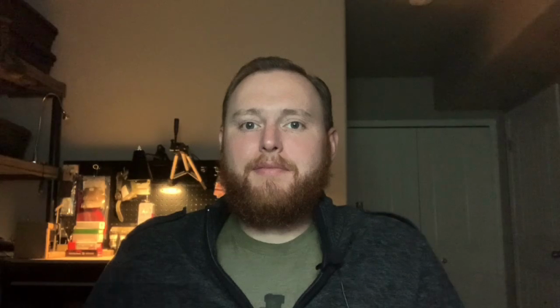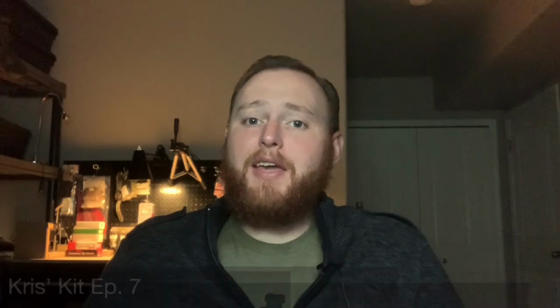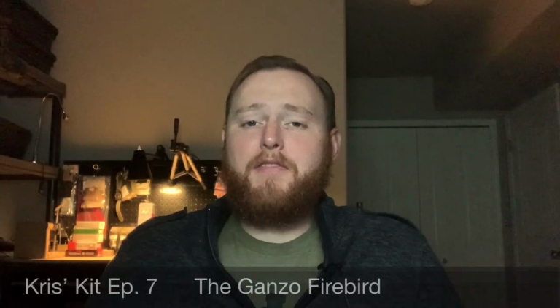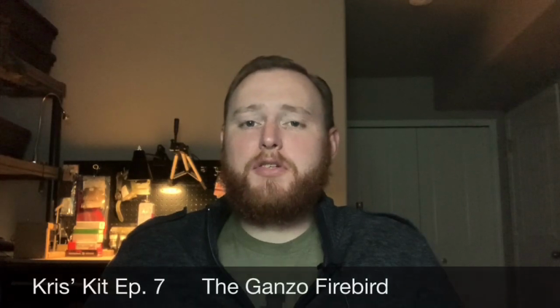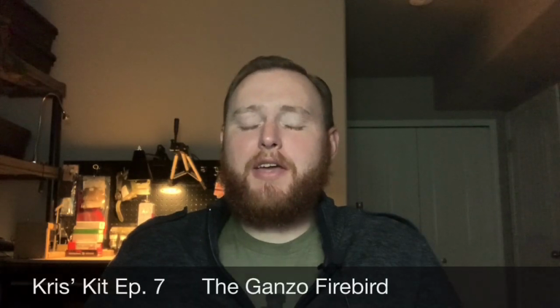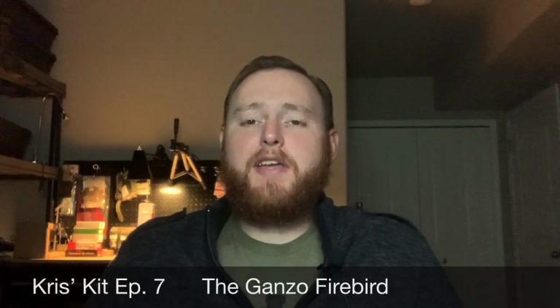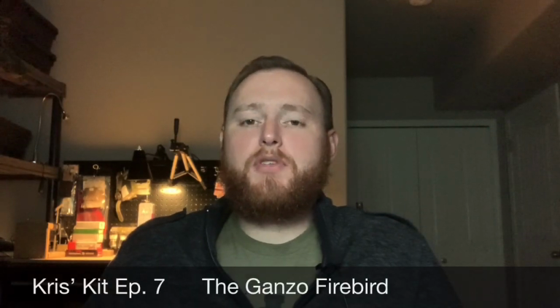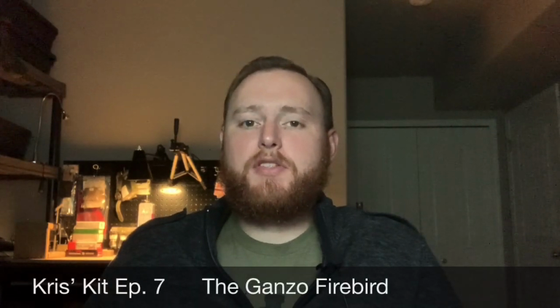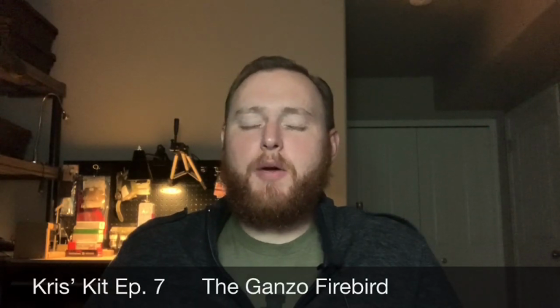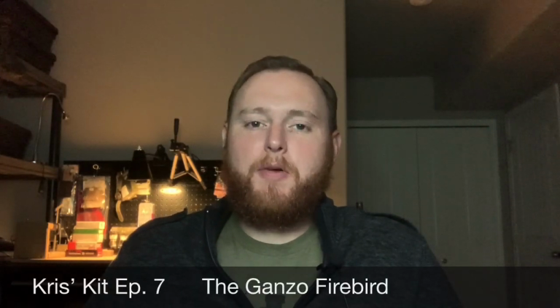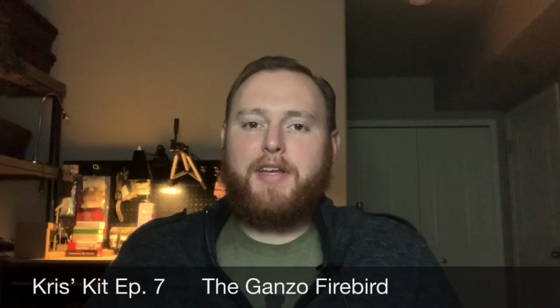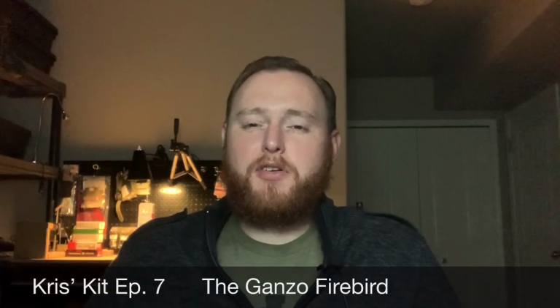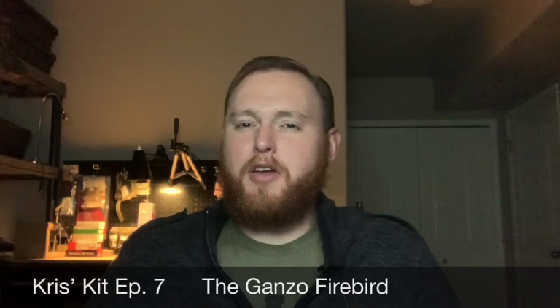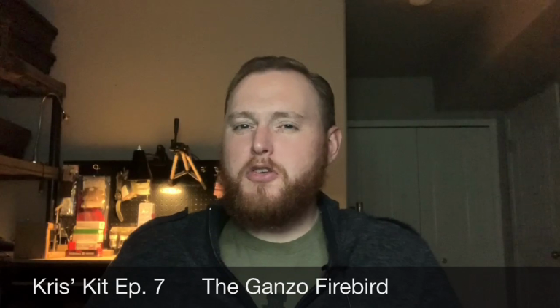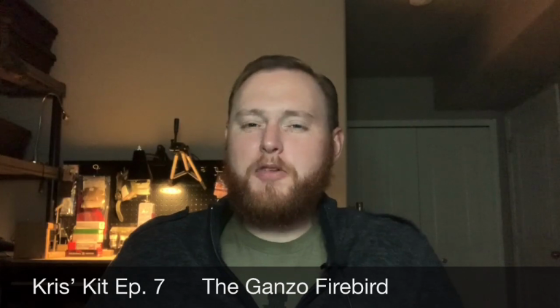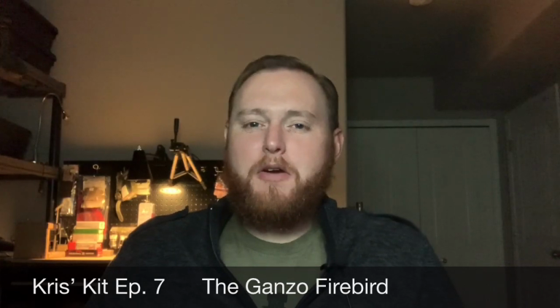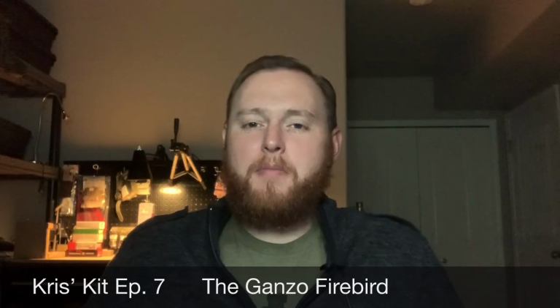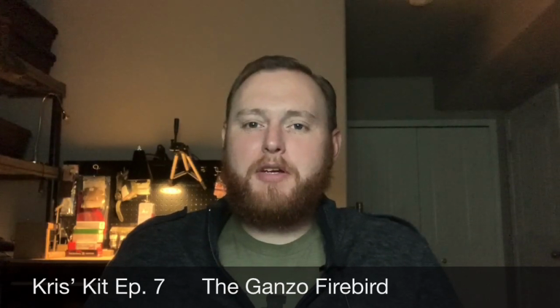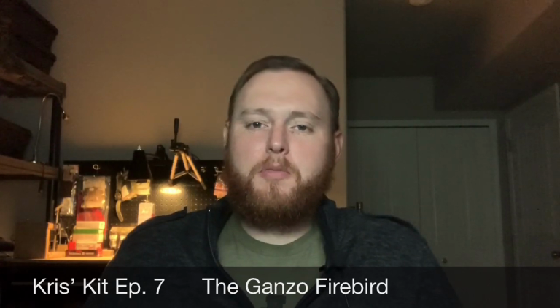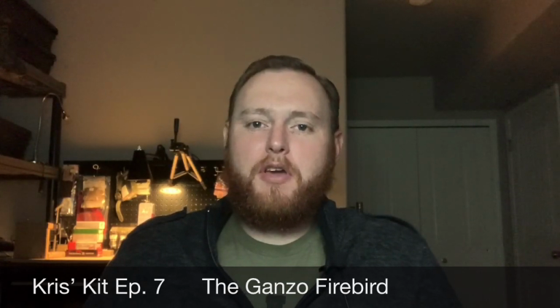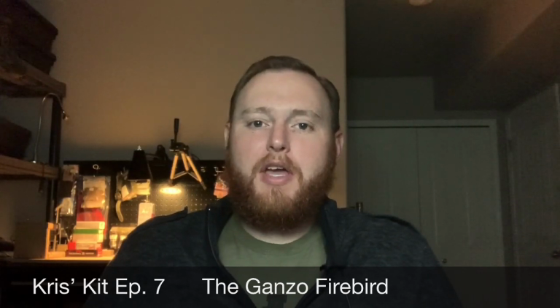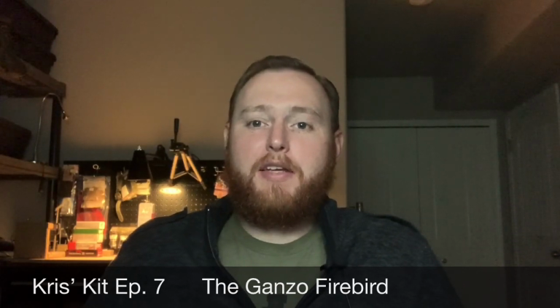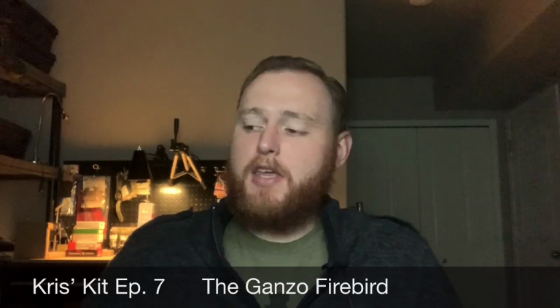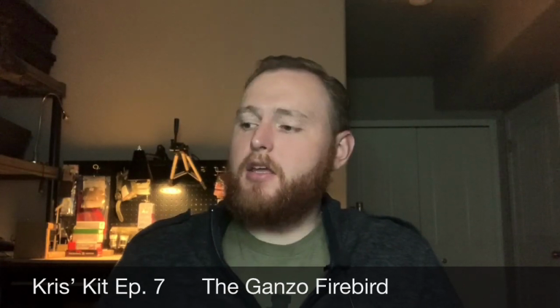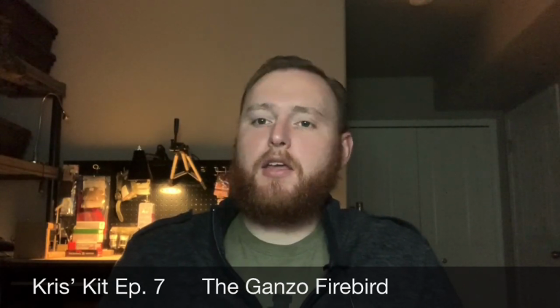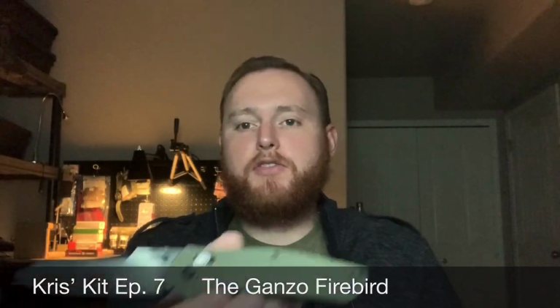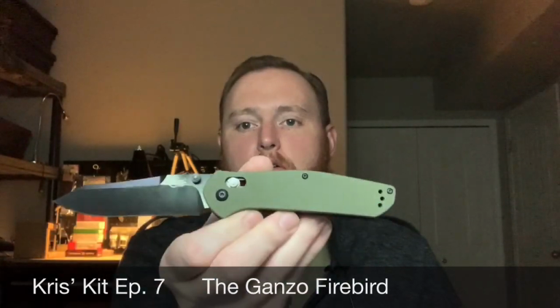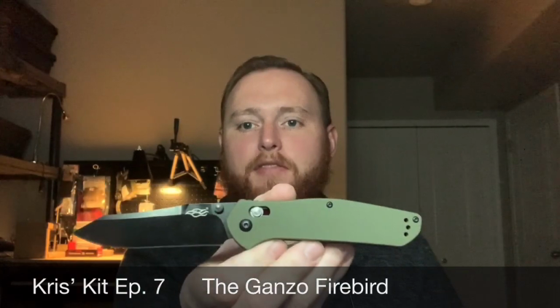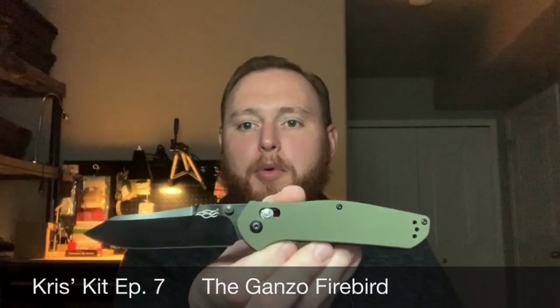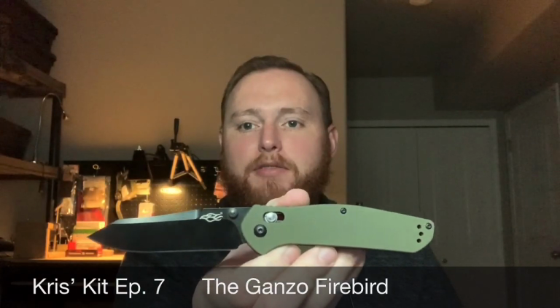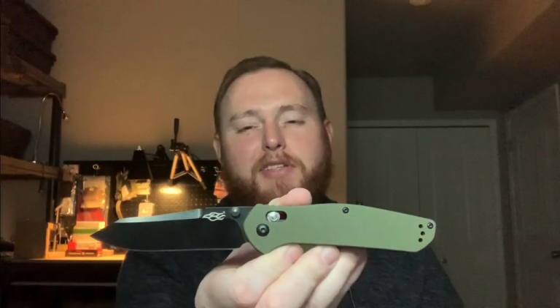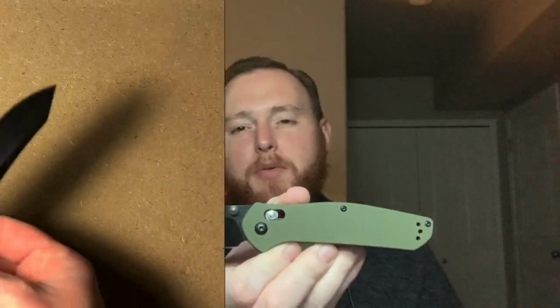Hey there everyone, it's Chris Mack. On today's episode of Chris's Kit, I want to talk about the knife that started a small debate over on my channel a few months ago, and that is the GANZO Firebird. Let's go tabletop.